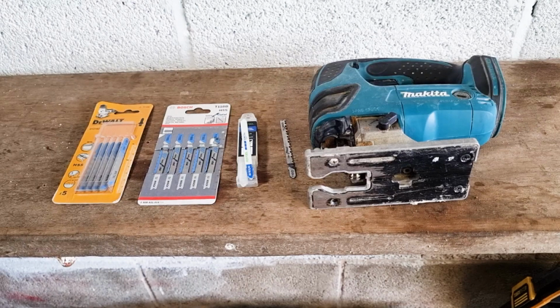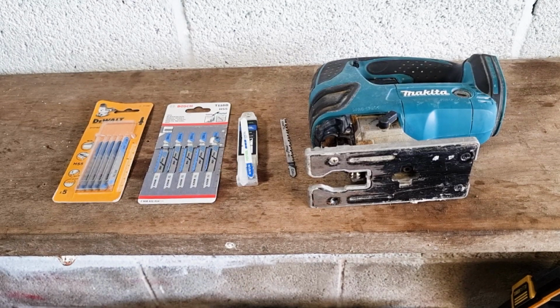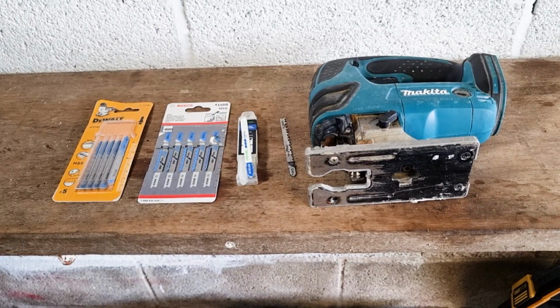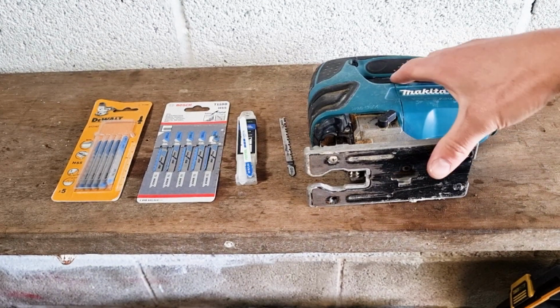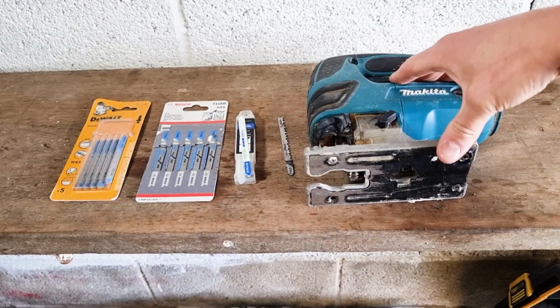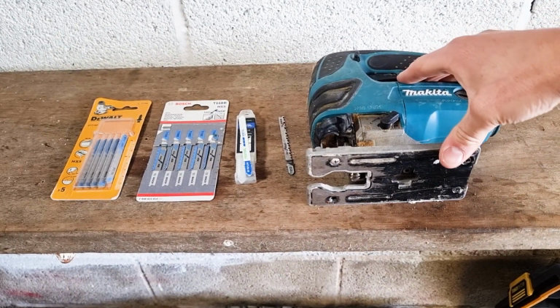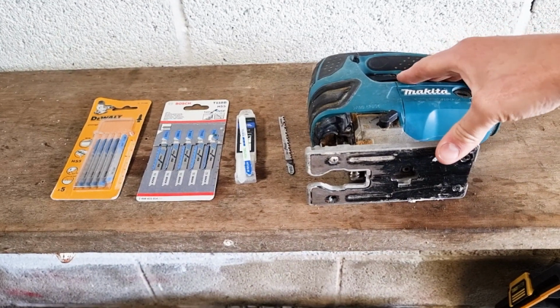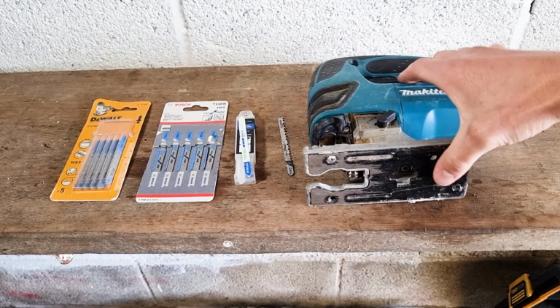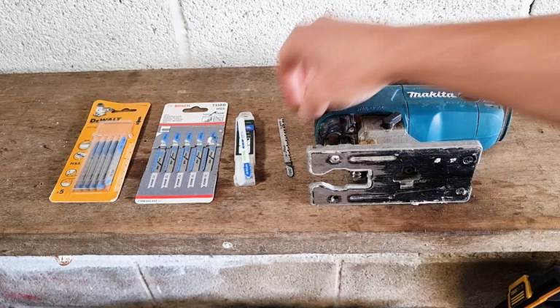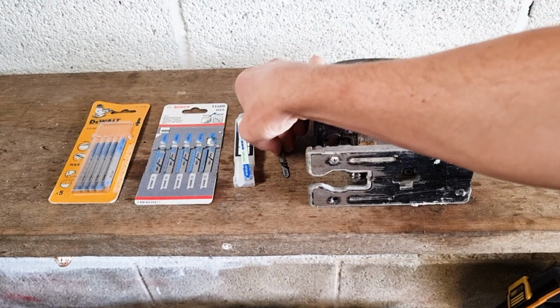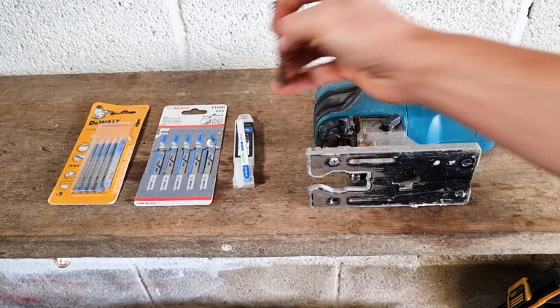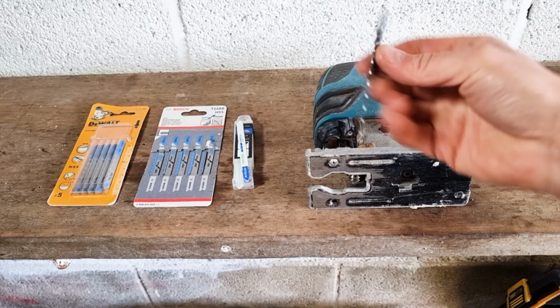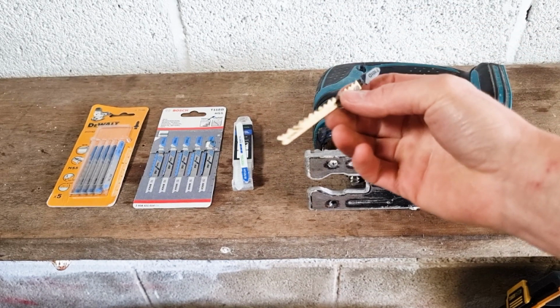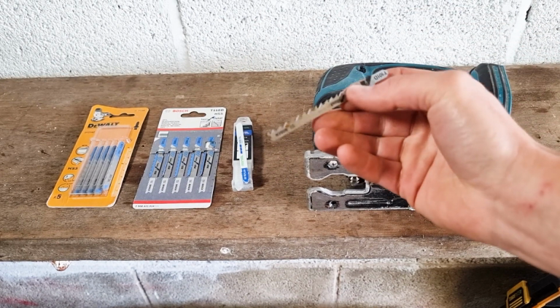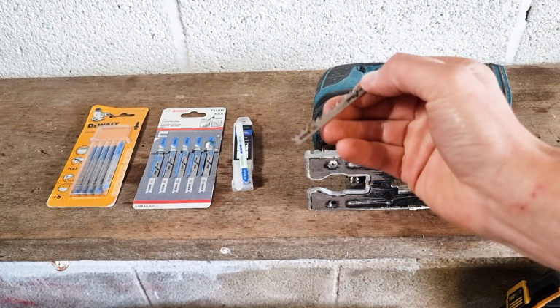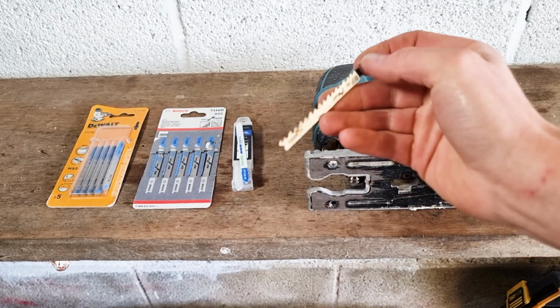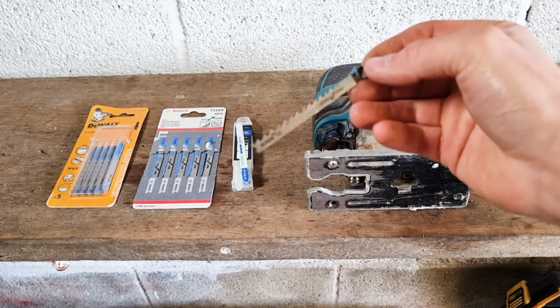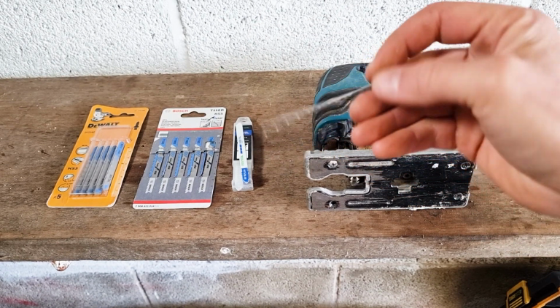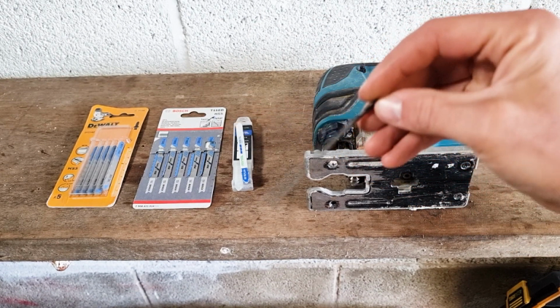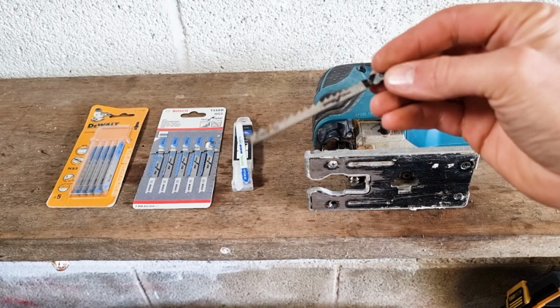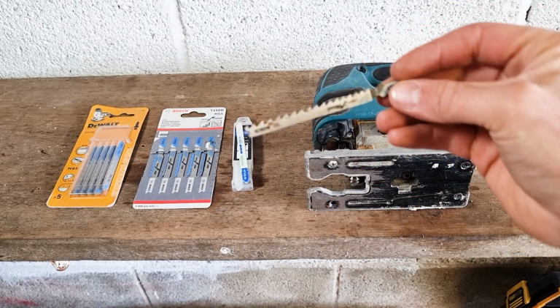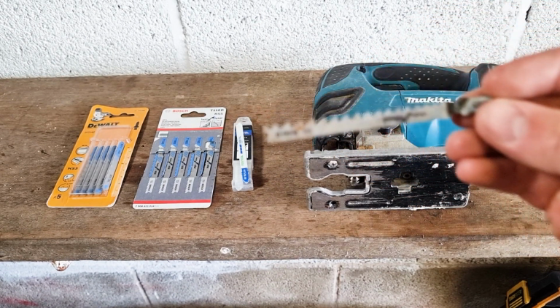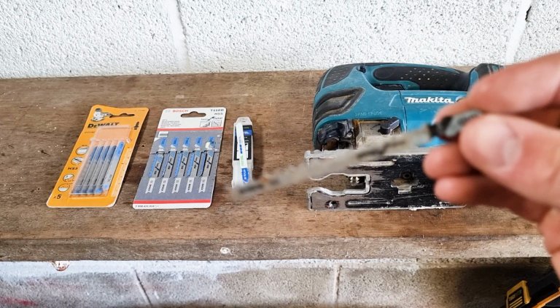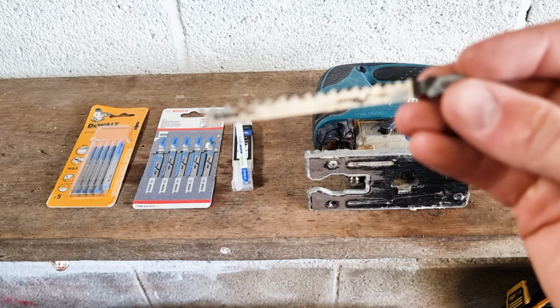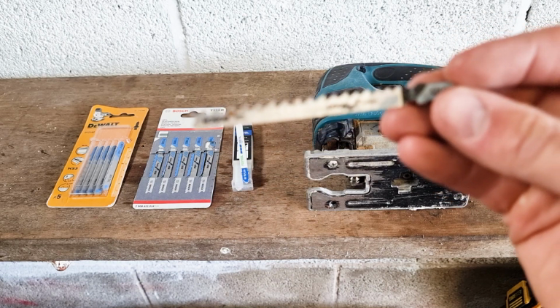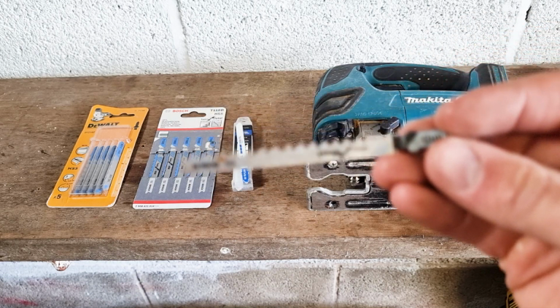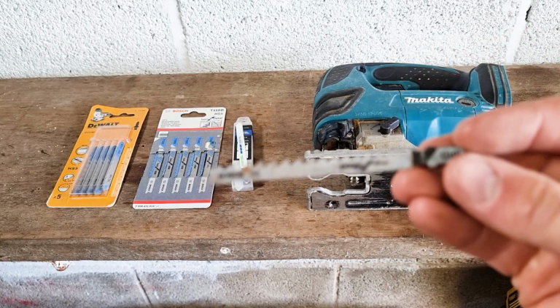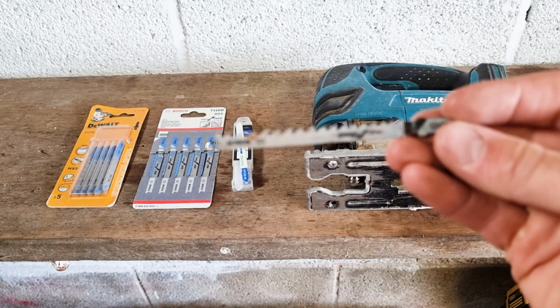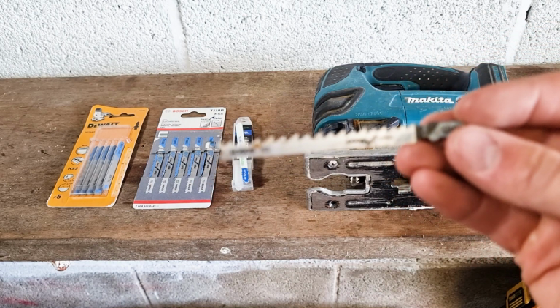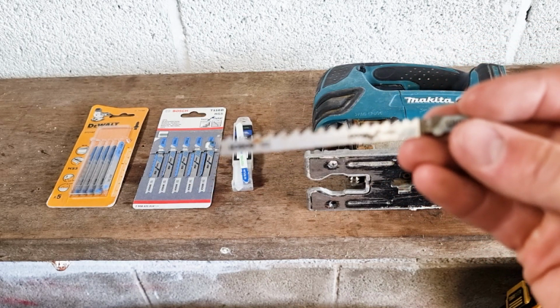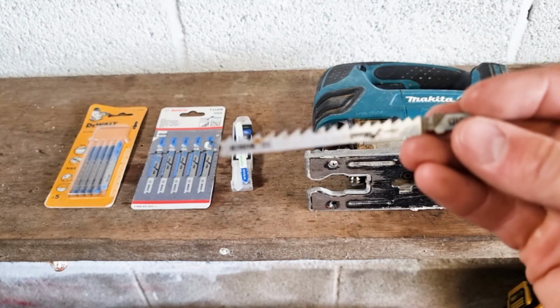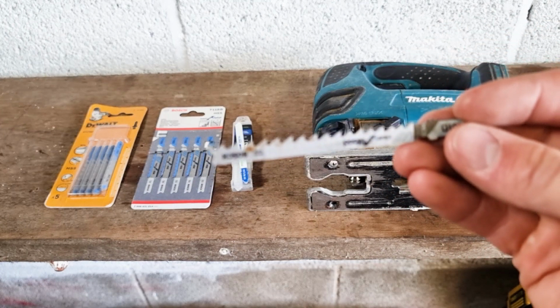In this video, I'm going to show you what jigsaw blade to use for cutting metal. Traditionally, and most of the time, you'll use your jigsaw for cutting through wood, but that's not to say it can't also be used to cut through metal. So here's, just to show you the difference, here's a traditional wood jigsaw blade.